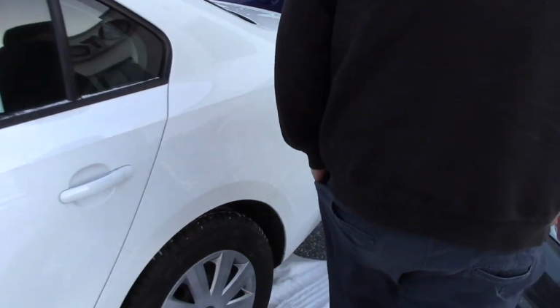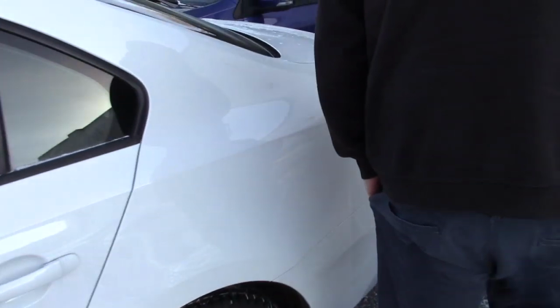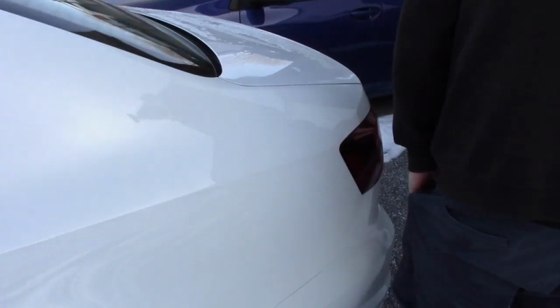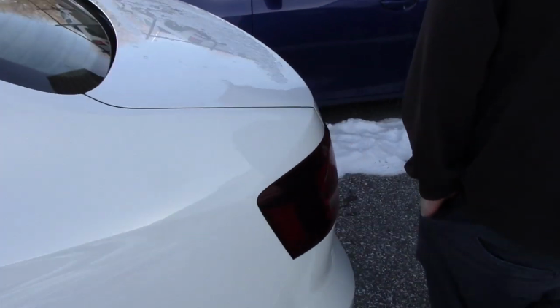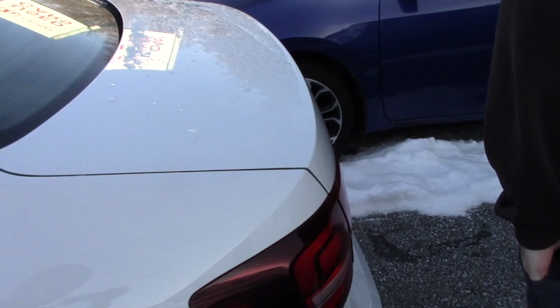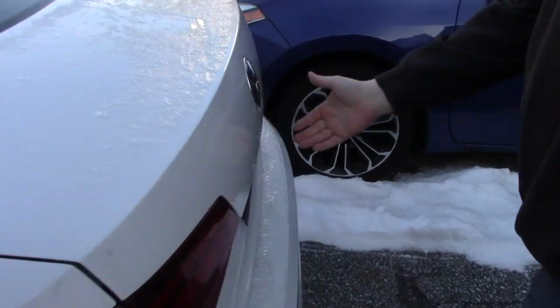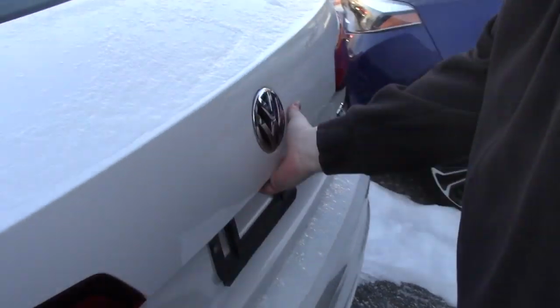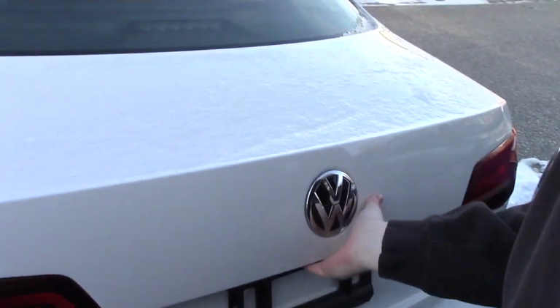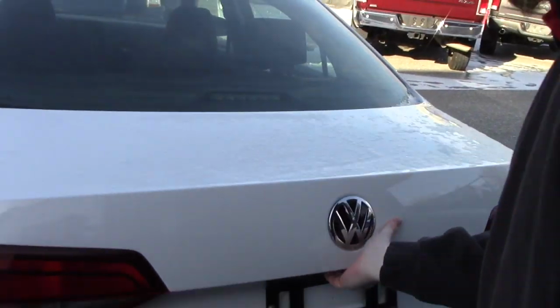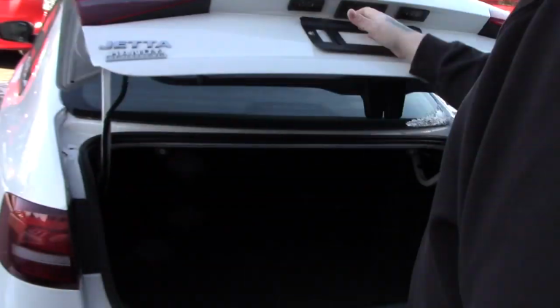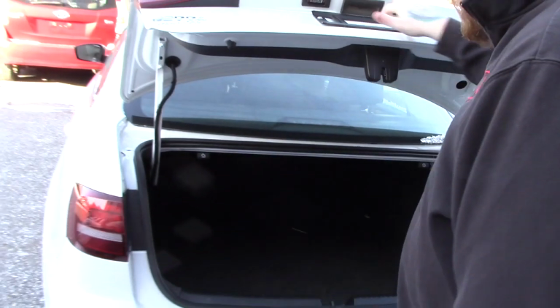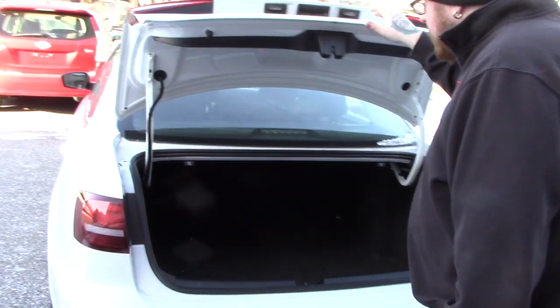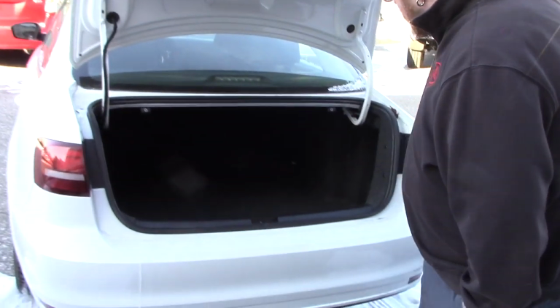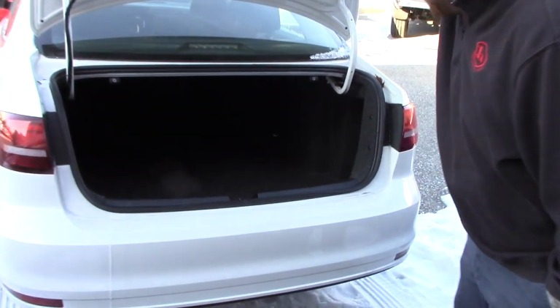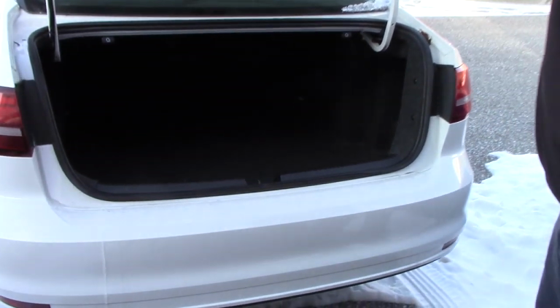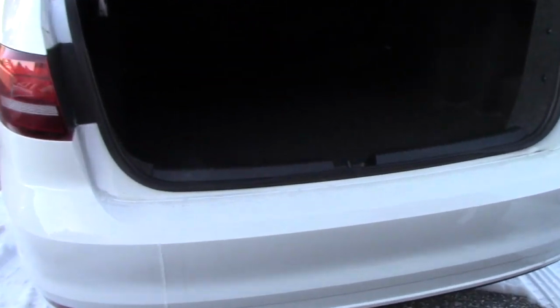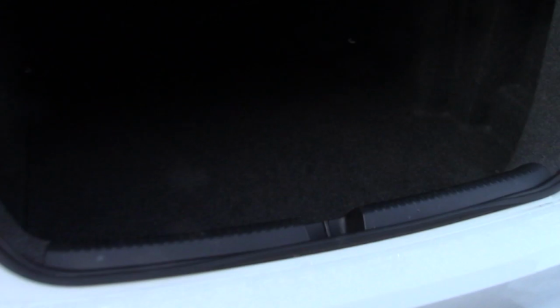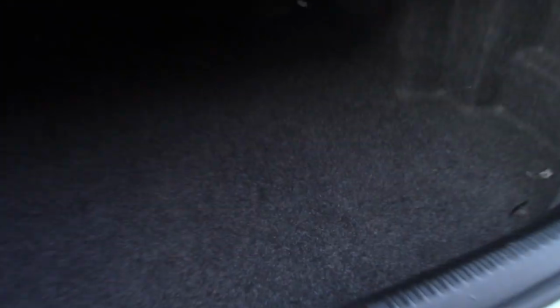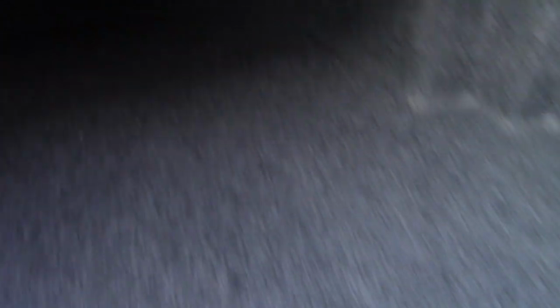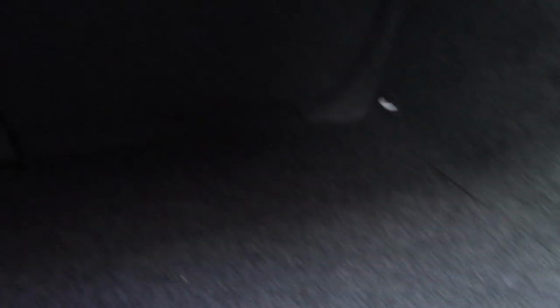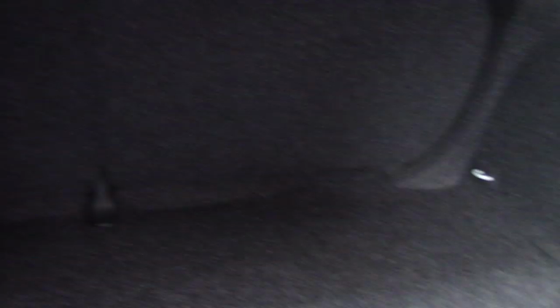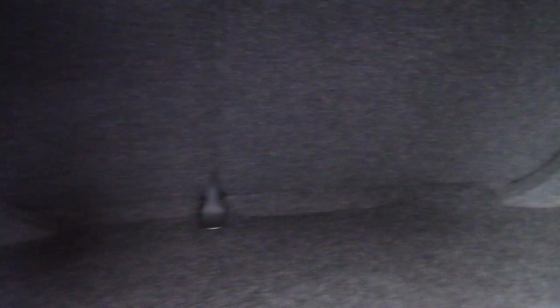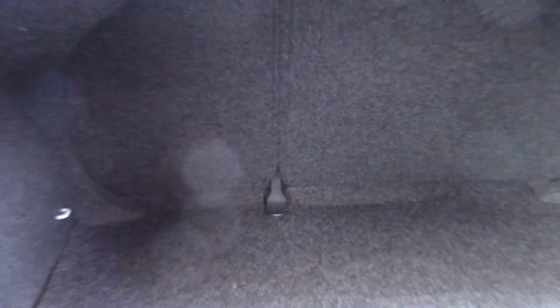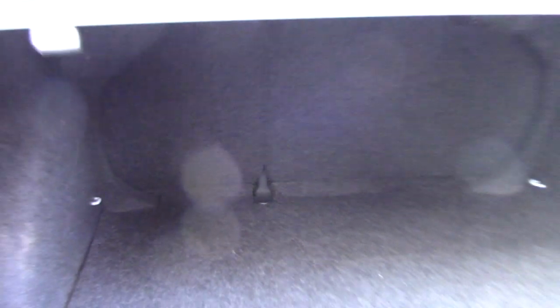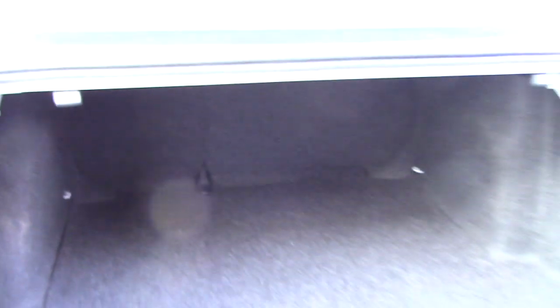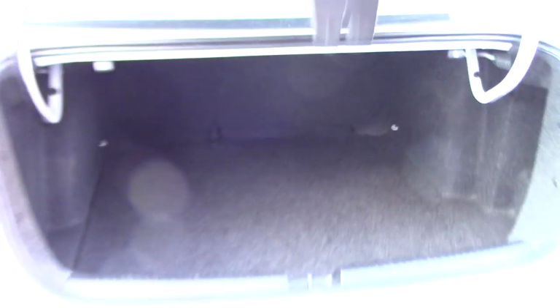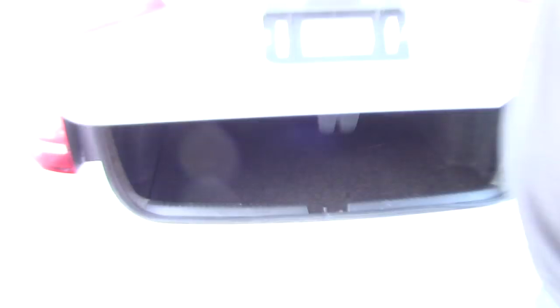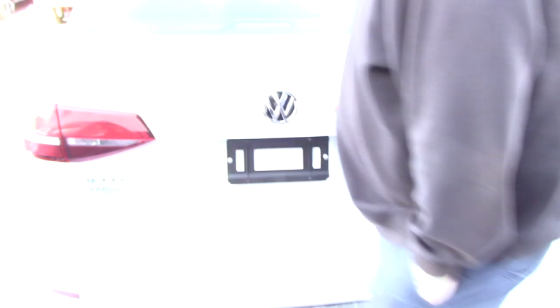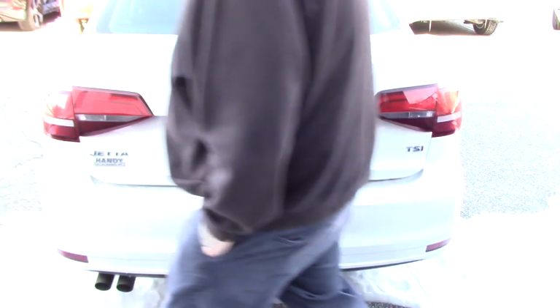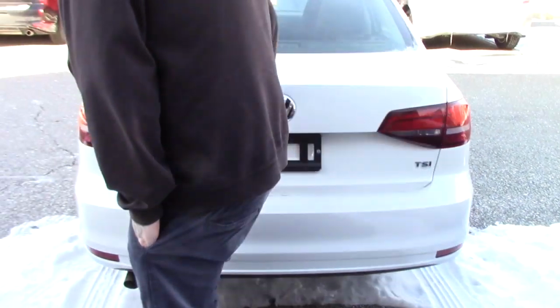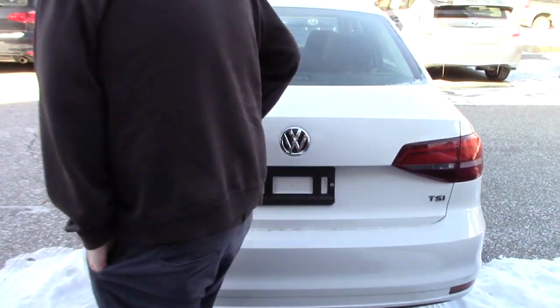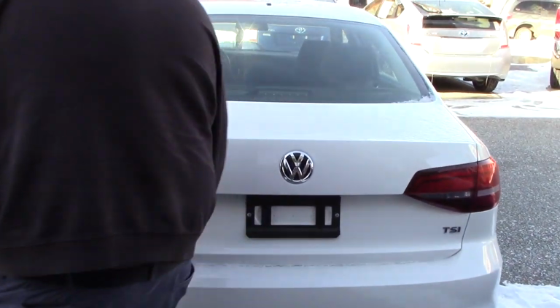I'll bring you around to the back here just to take a look. Pop the trunk space here — you've got plenty of space for storage back here. You can fold down those rear seats for additional cargo space if needed. A good amount of space being a full-size sedan.